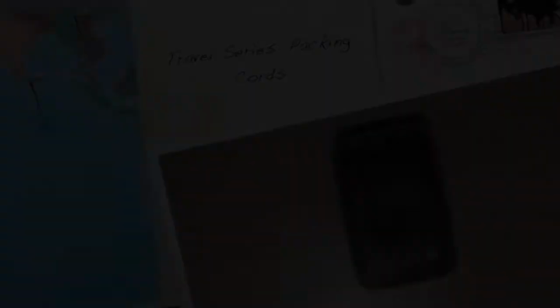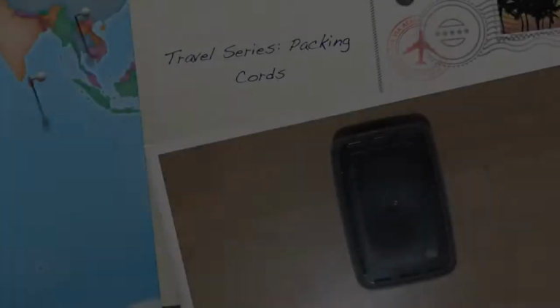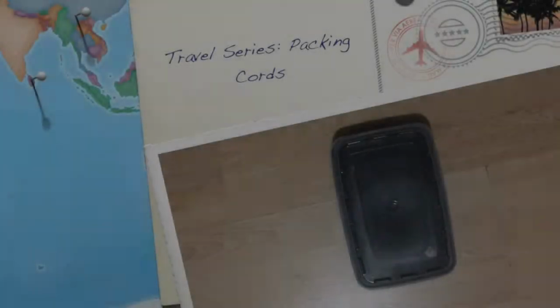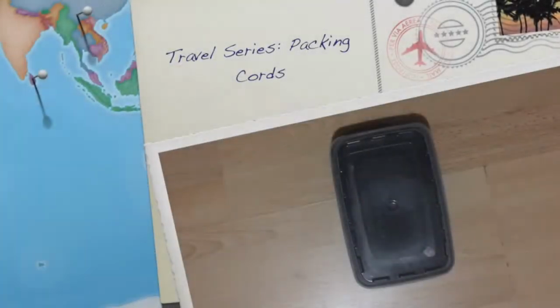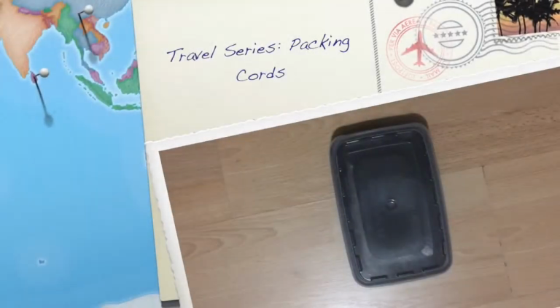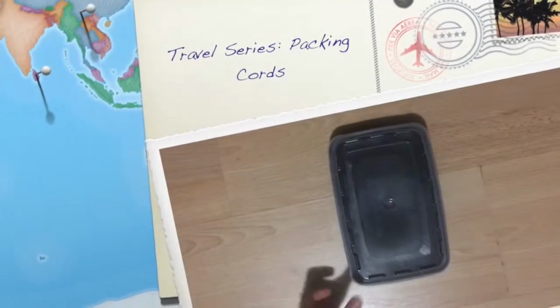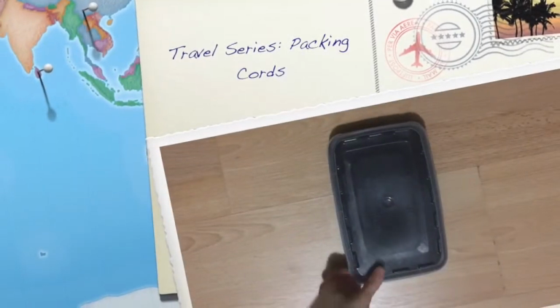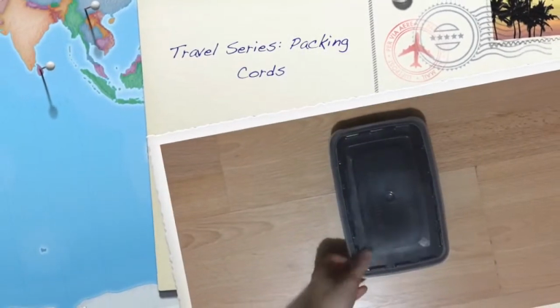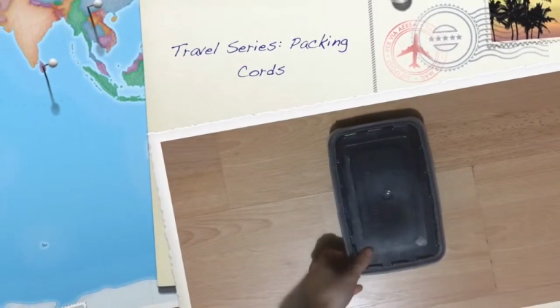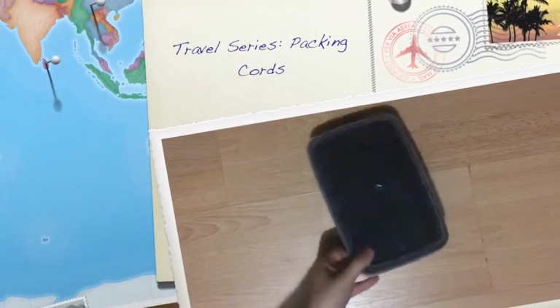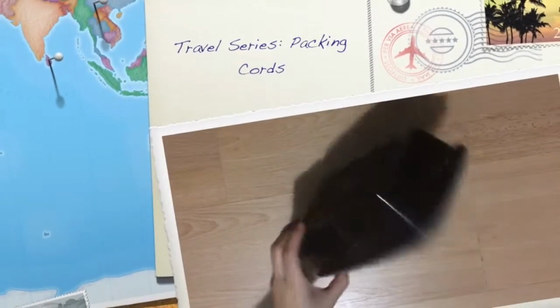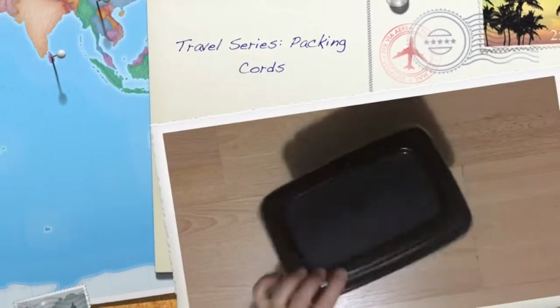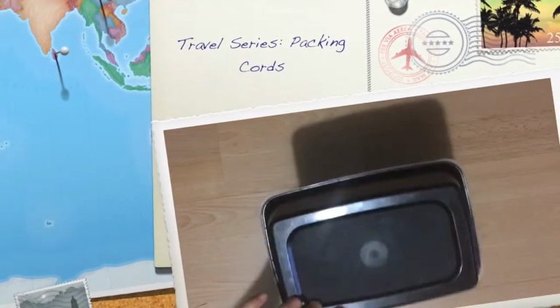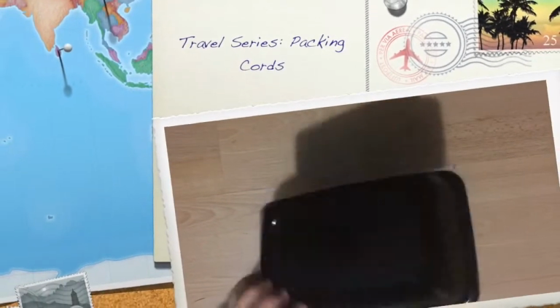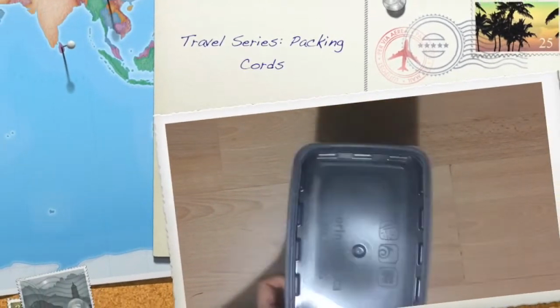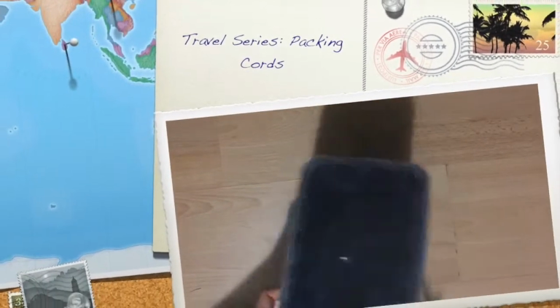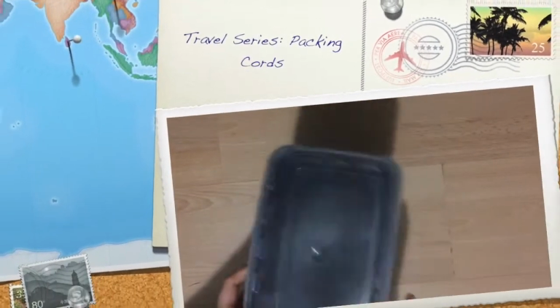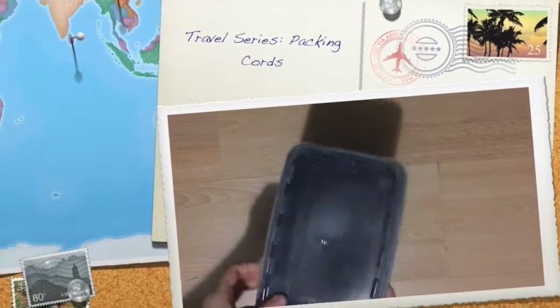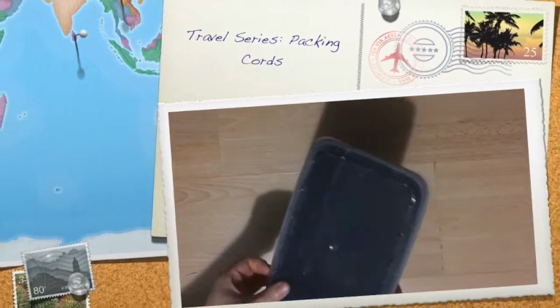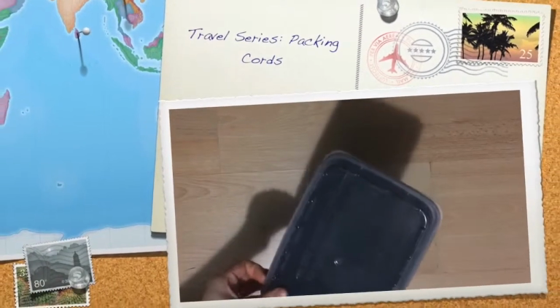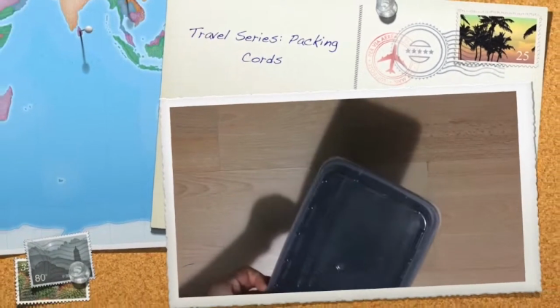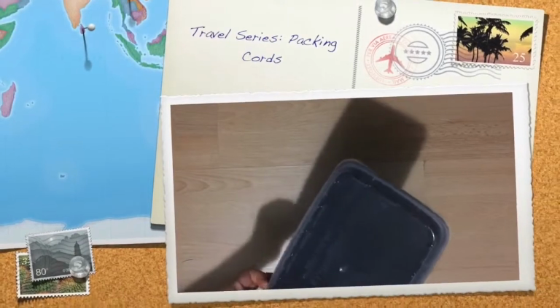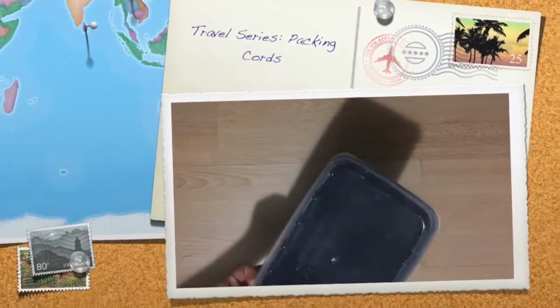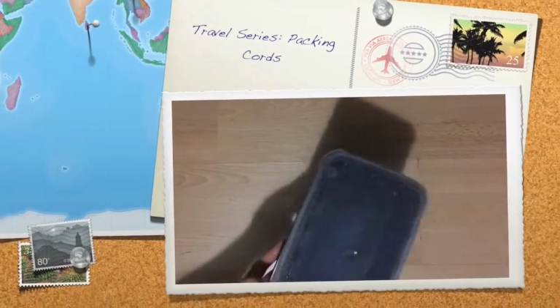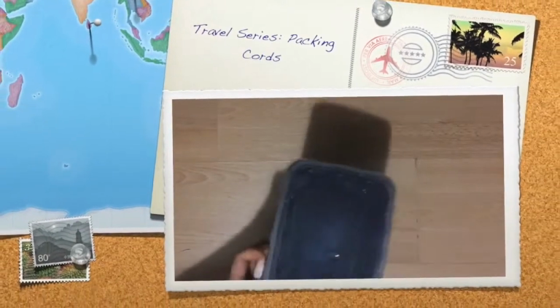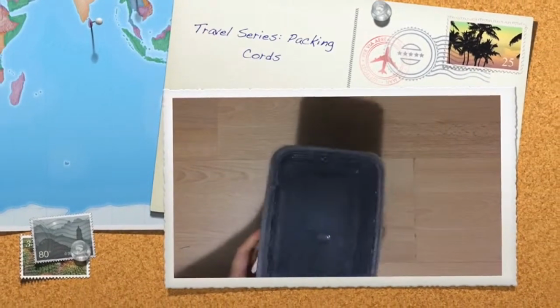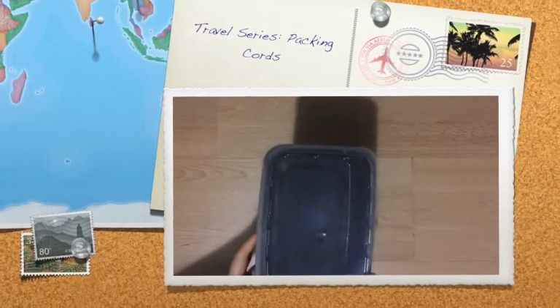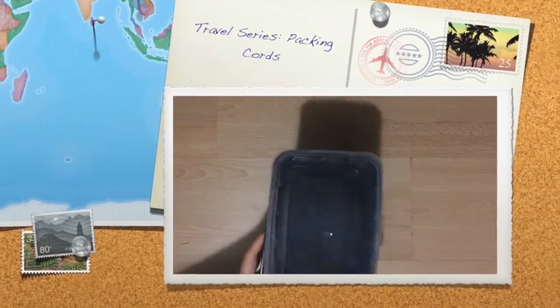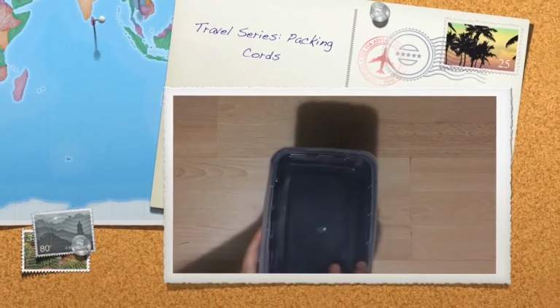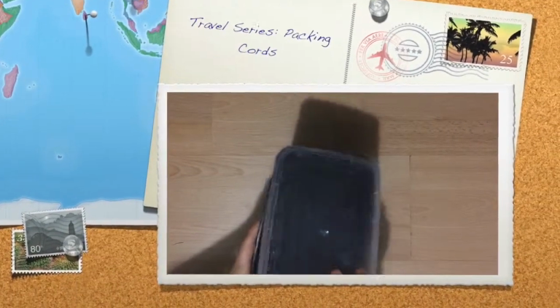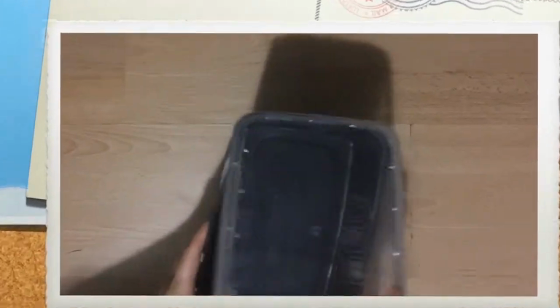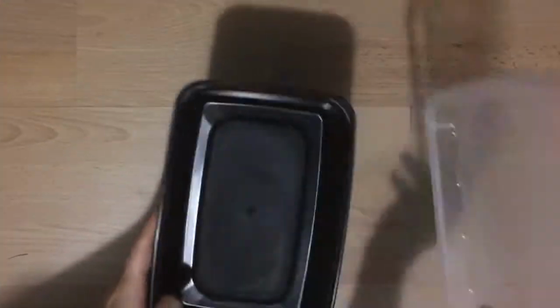Hey everyone! So this is how I pack cords for travel. Originally I had a ziploc bag, but that kind of broke, so I switched to this container that's made out of plastic.